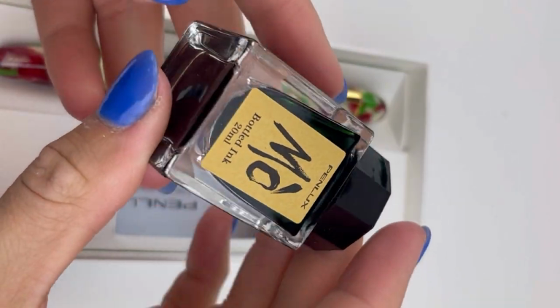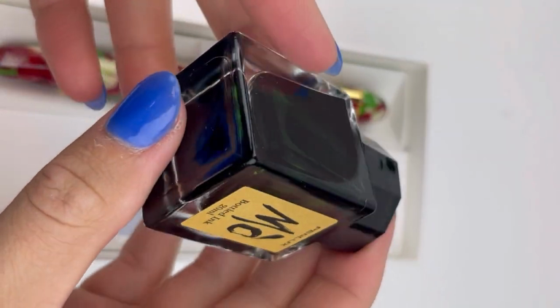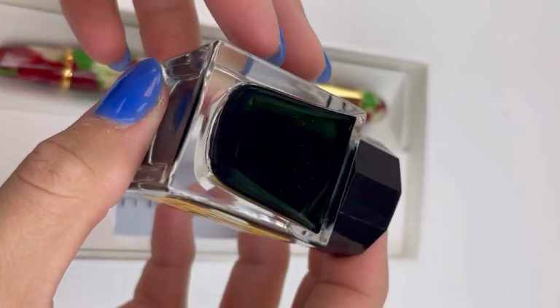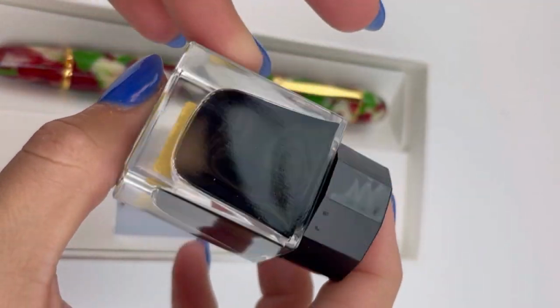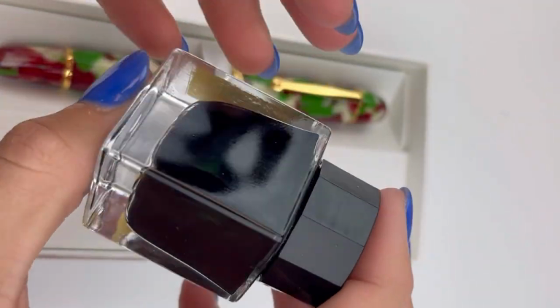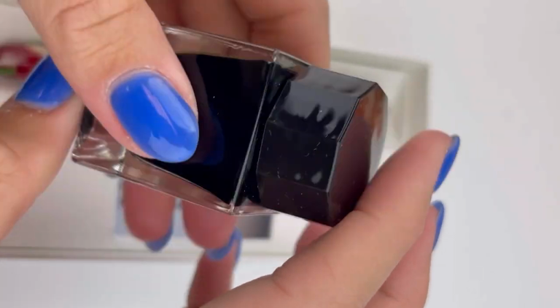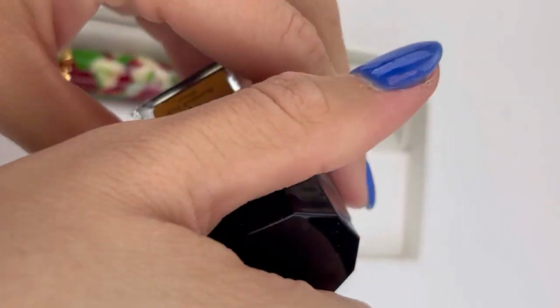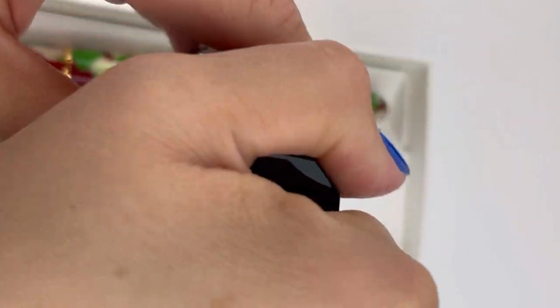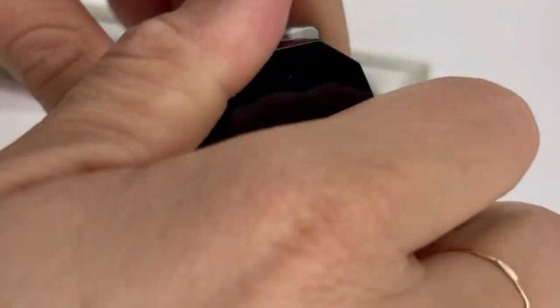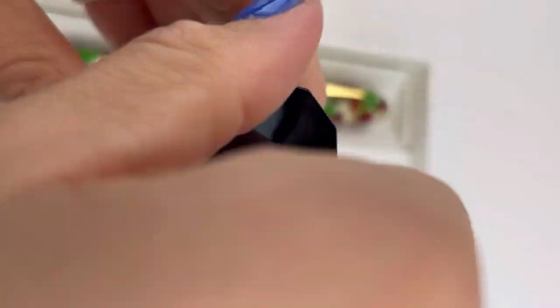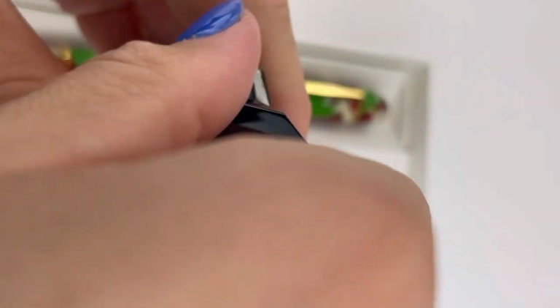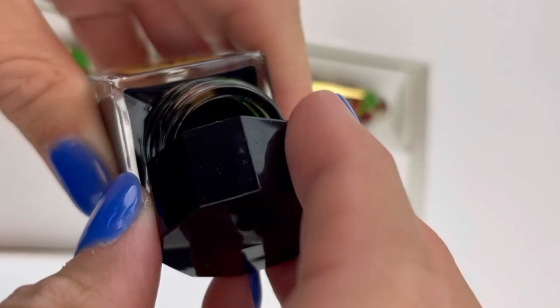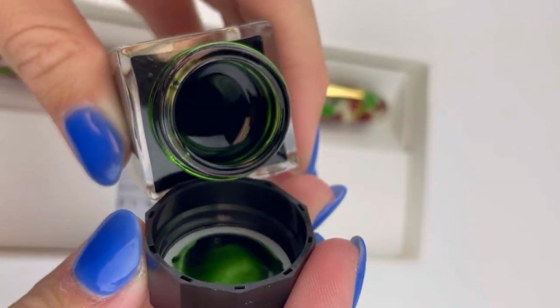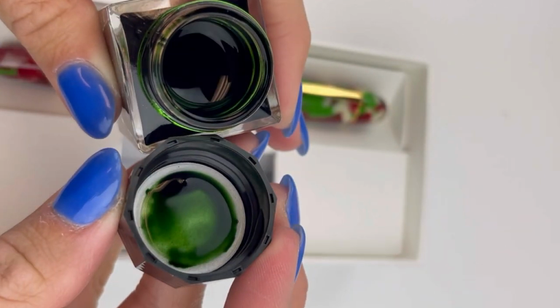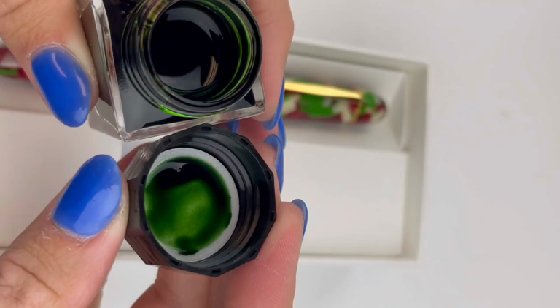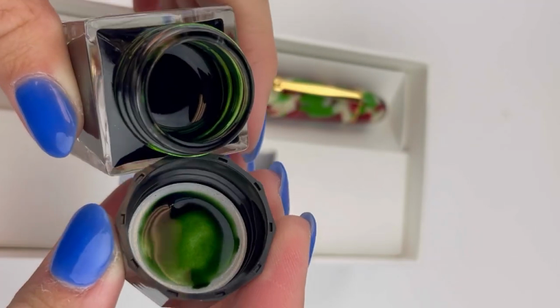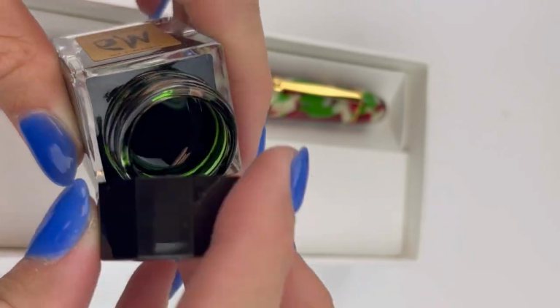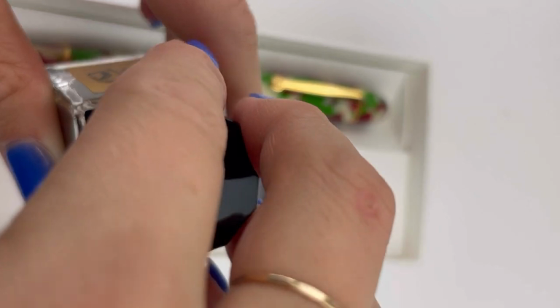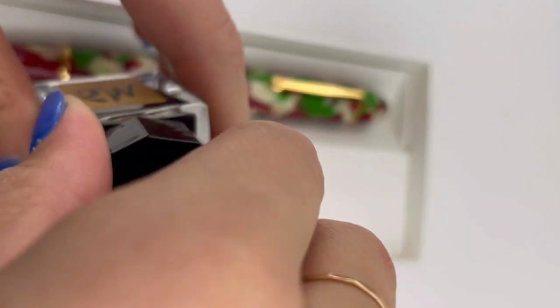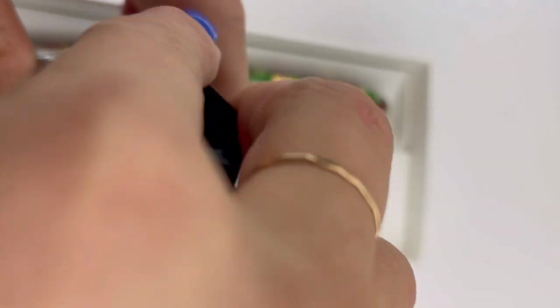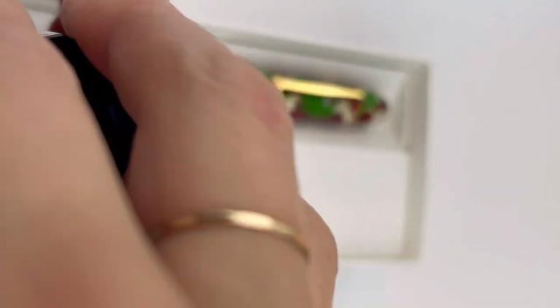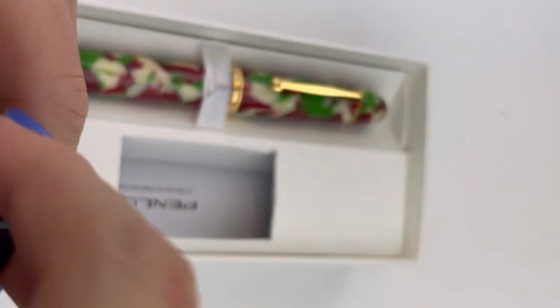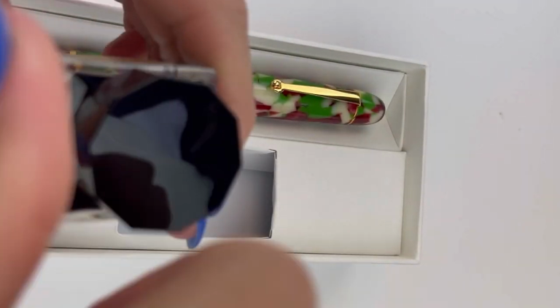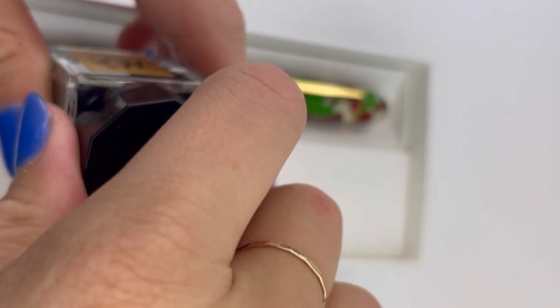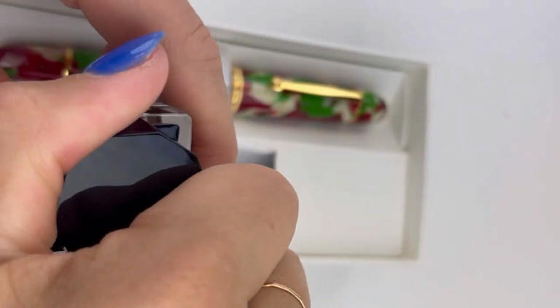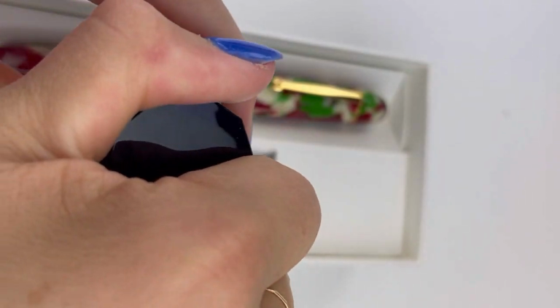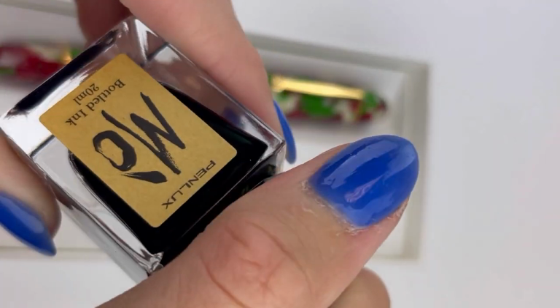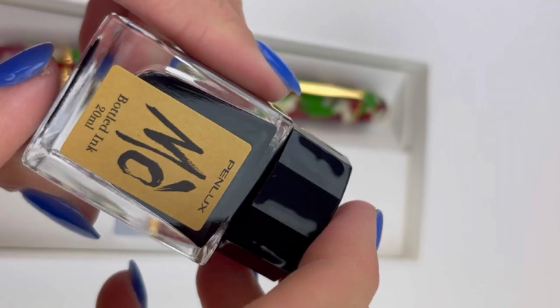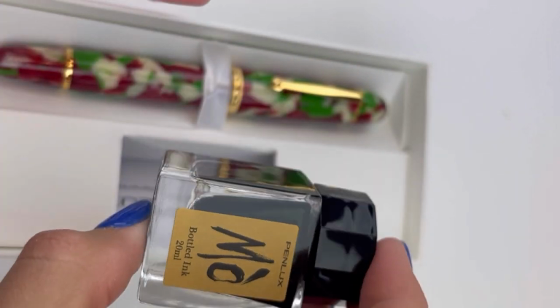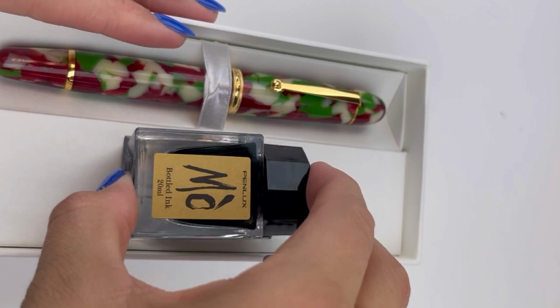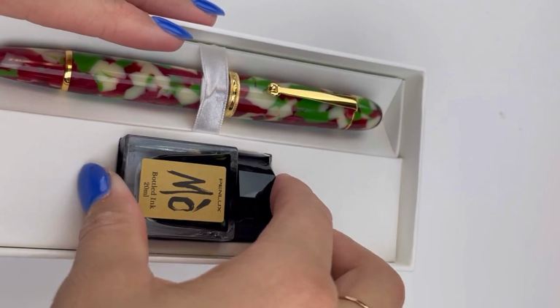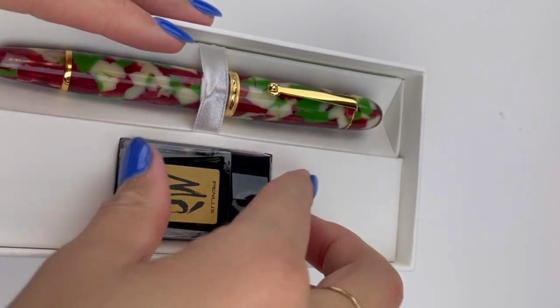It comes with a full-size bottle of green ink and it's a 20 milliliter glass ink bottle. Here's a look at that green — it's going to look great with this red and green Christmas edition Masterpiece Grande.